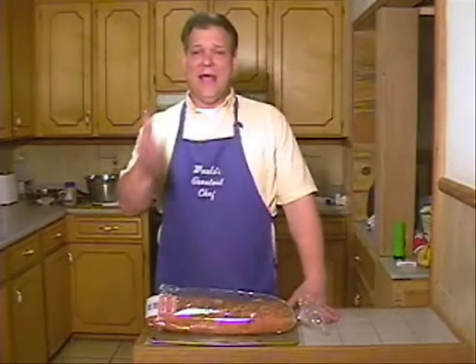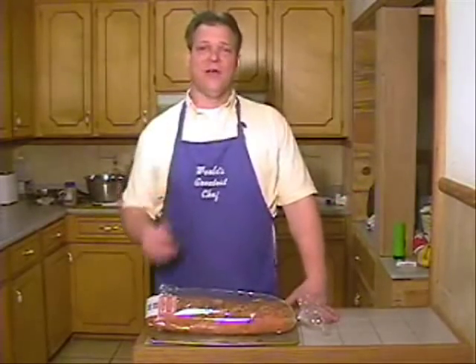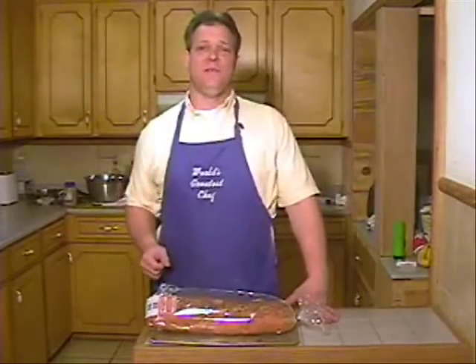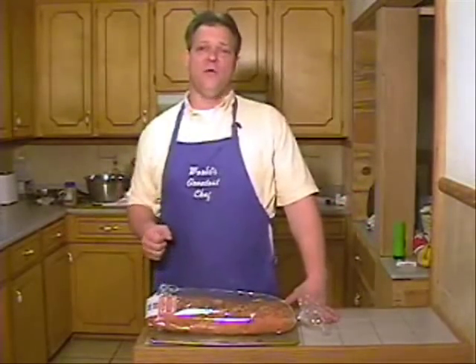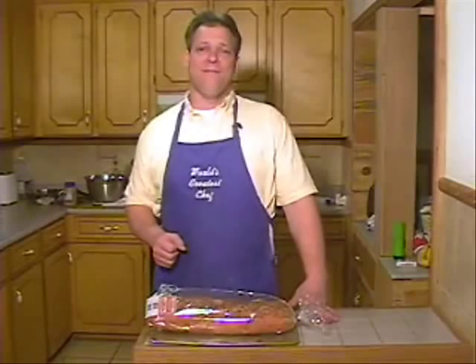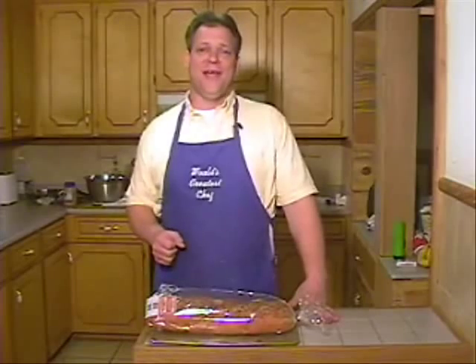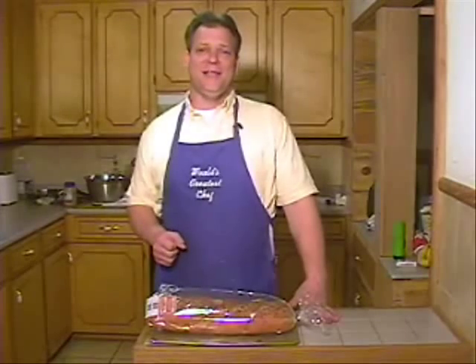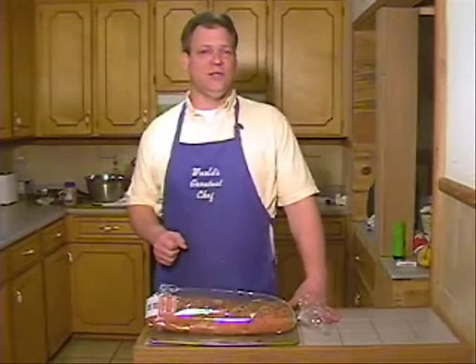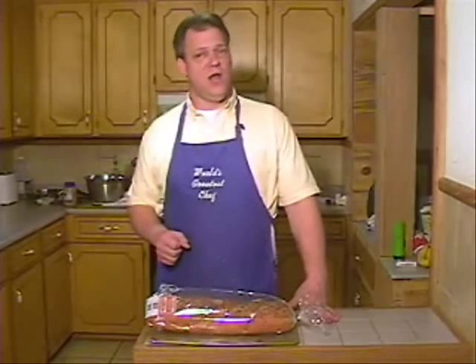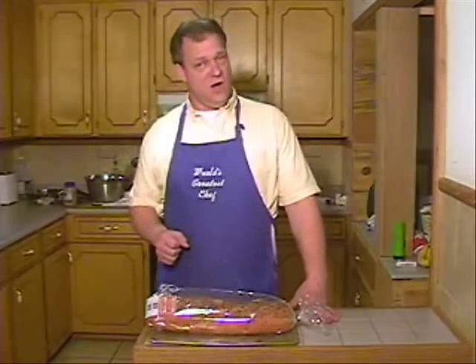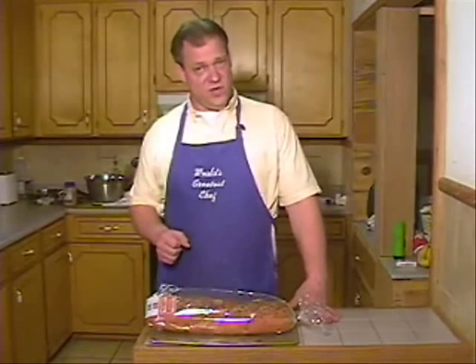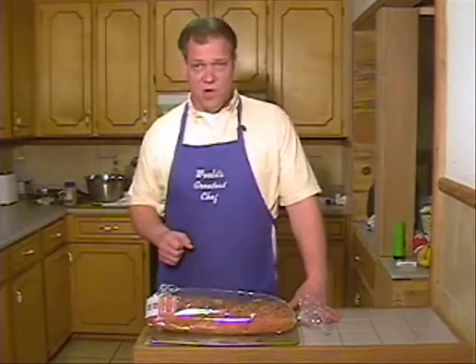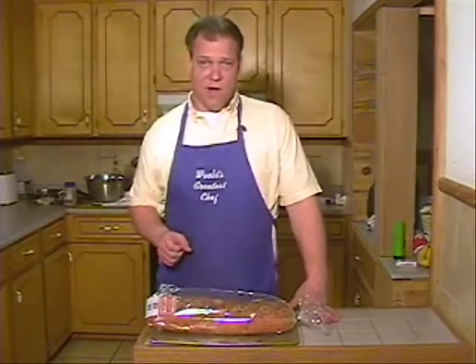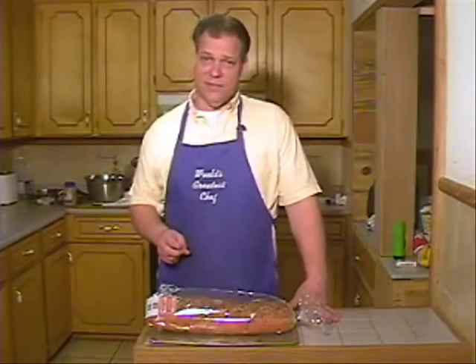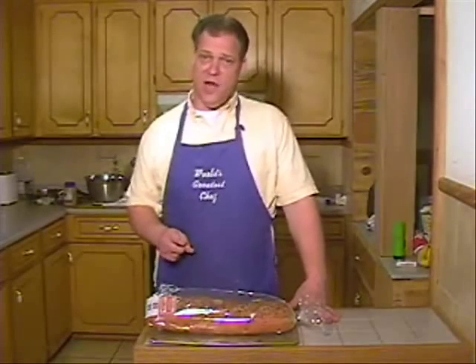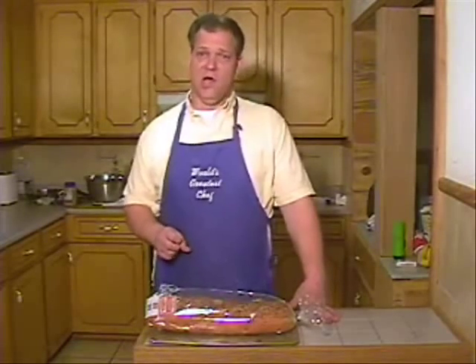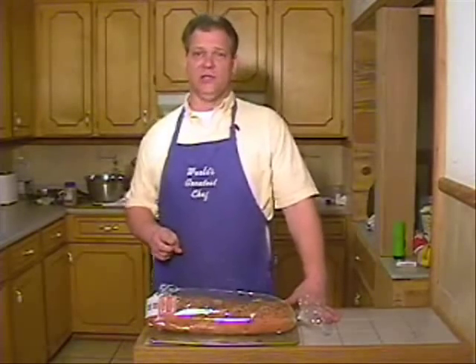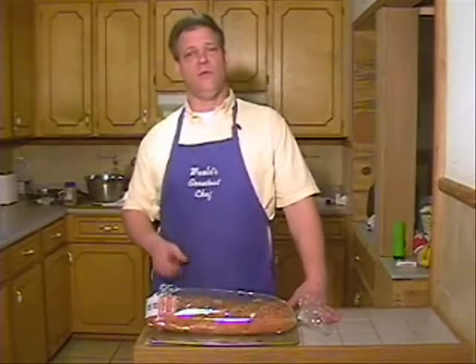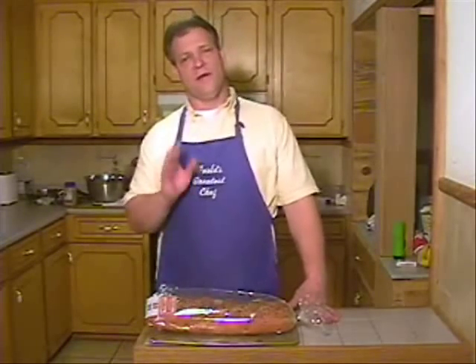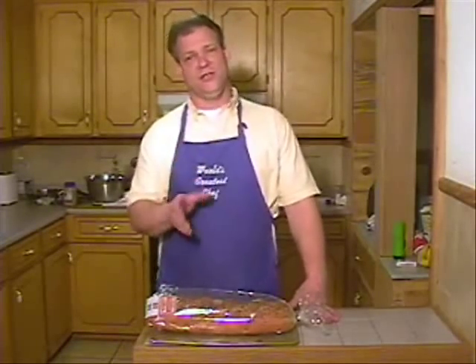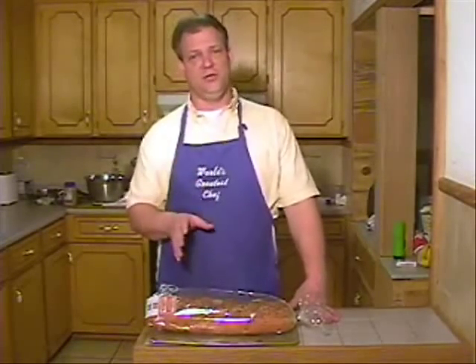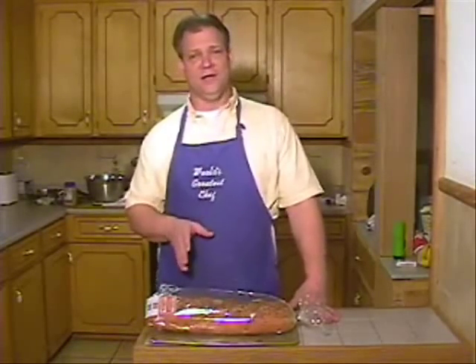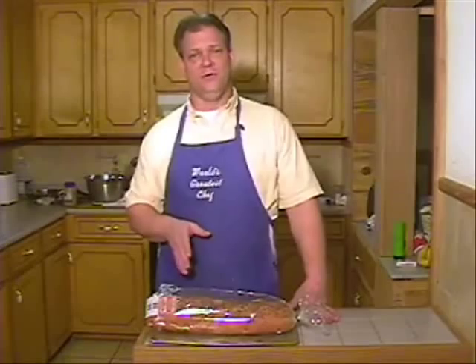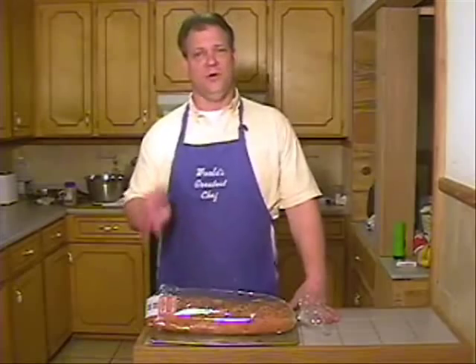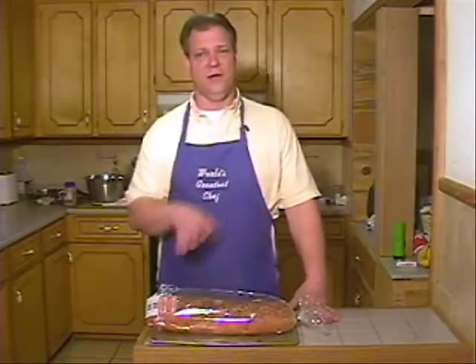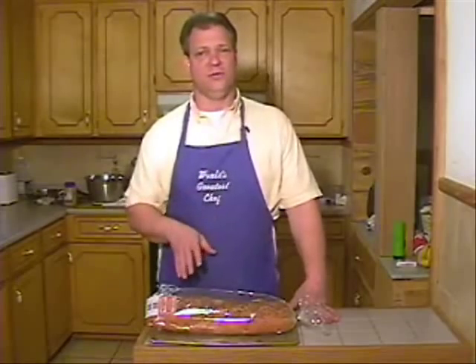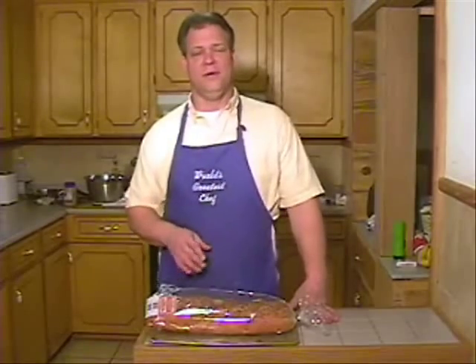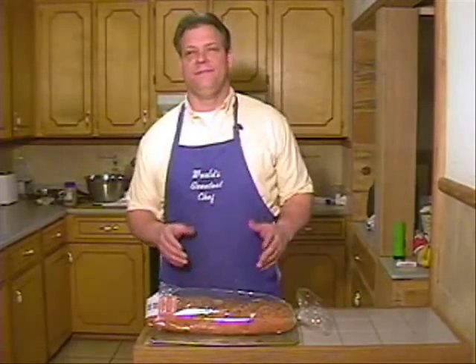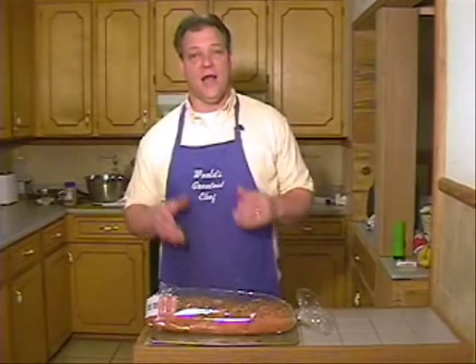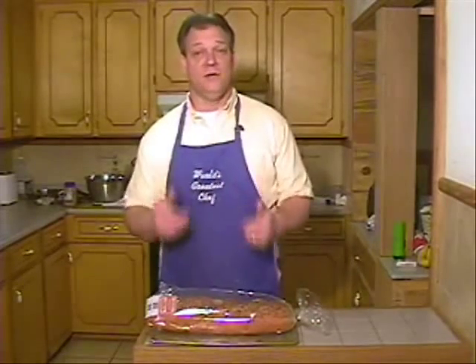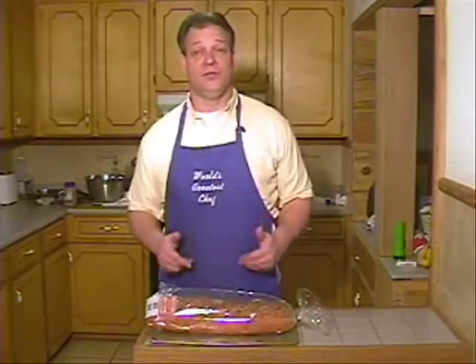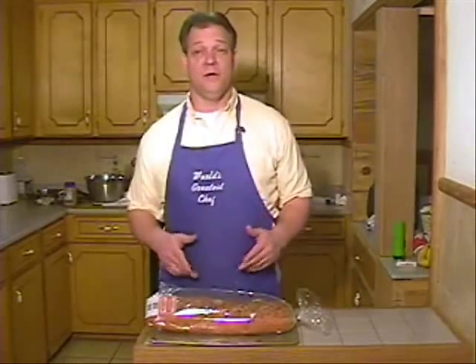today I'm cooking some au gratin potatoes. I love to eat some au gratin potatoes. Whatever kind of cheese you like to use, go ahead and use it. I like to use the cheddar.